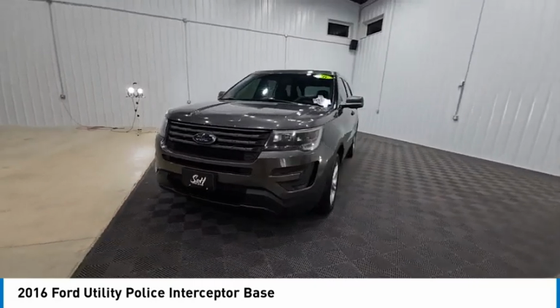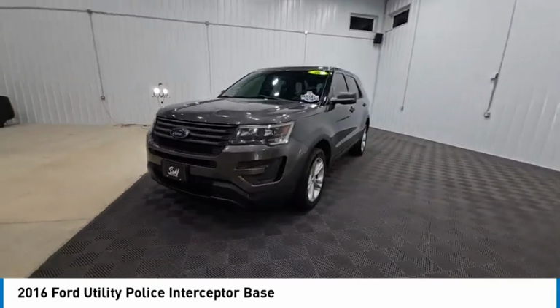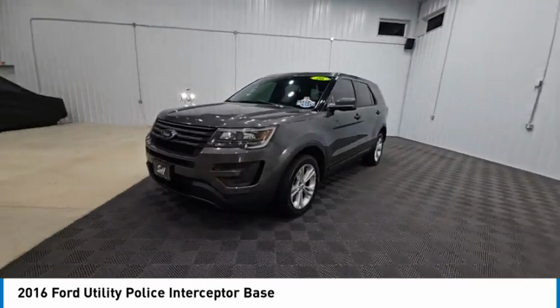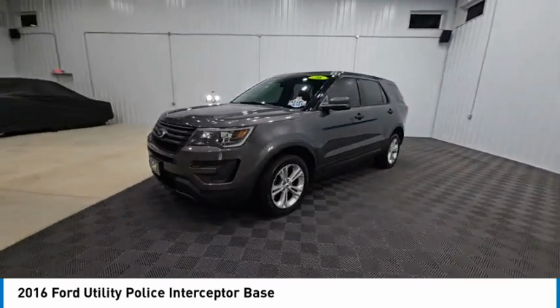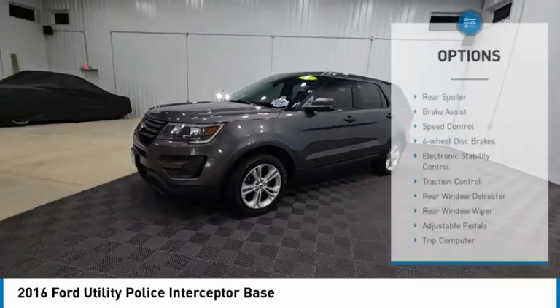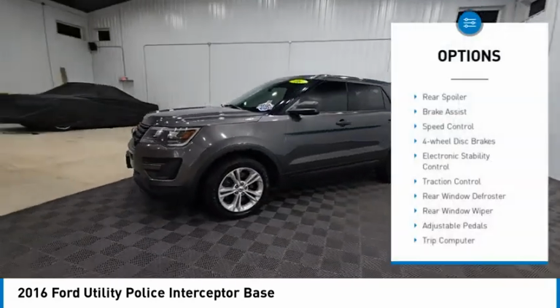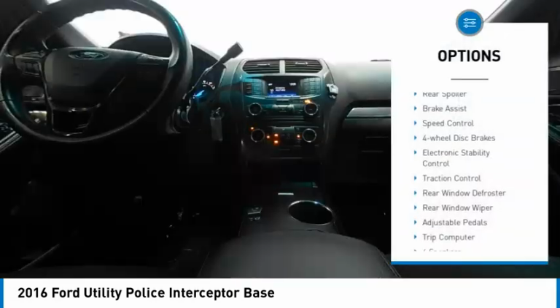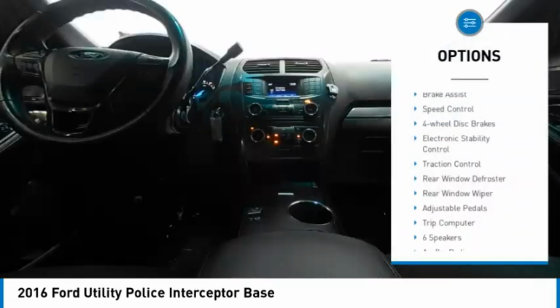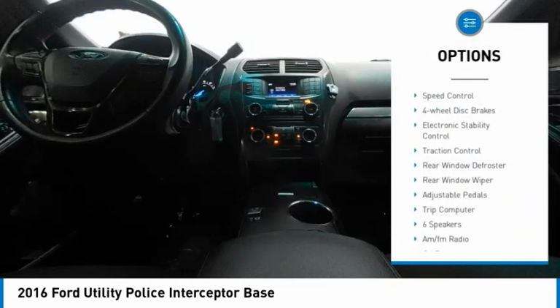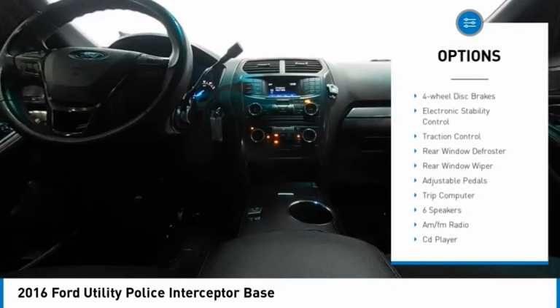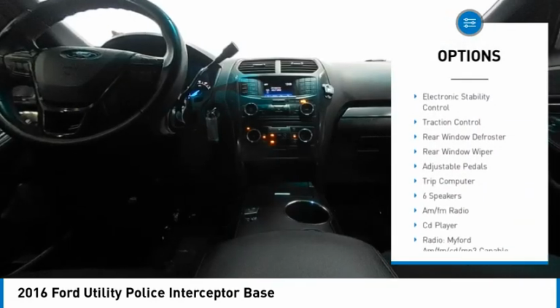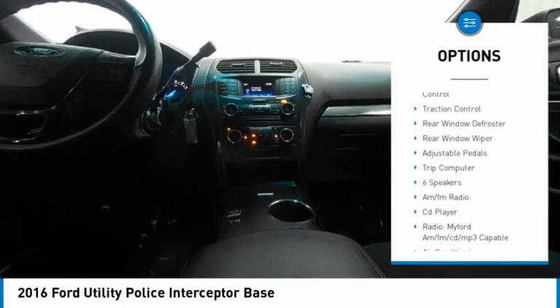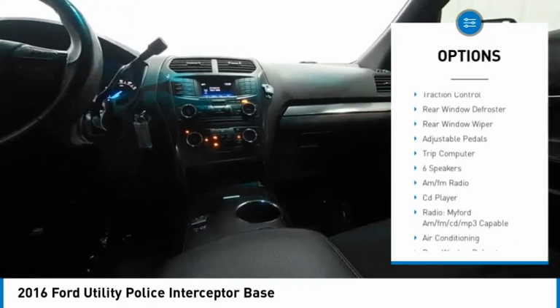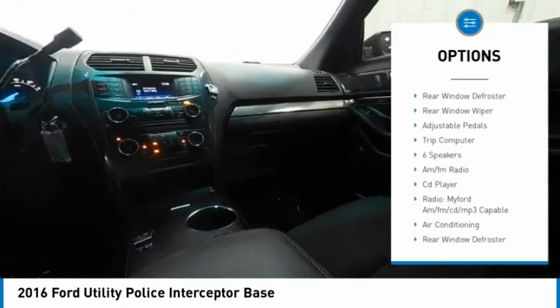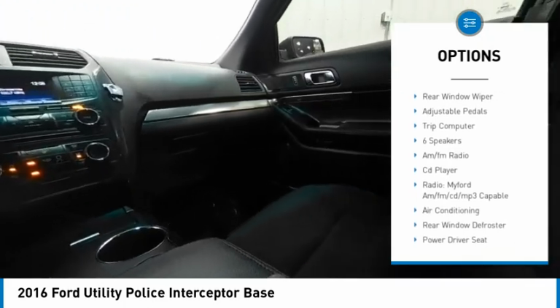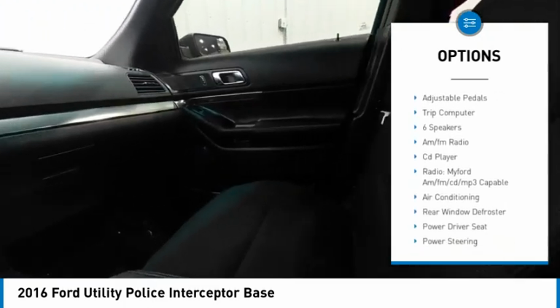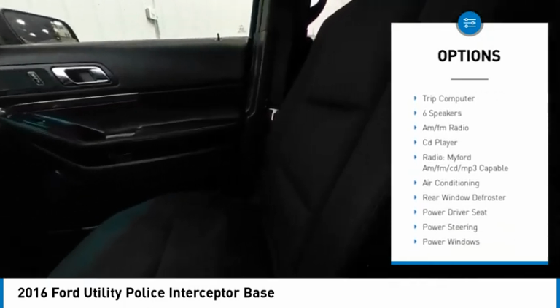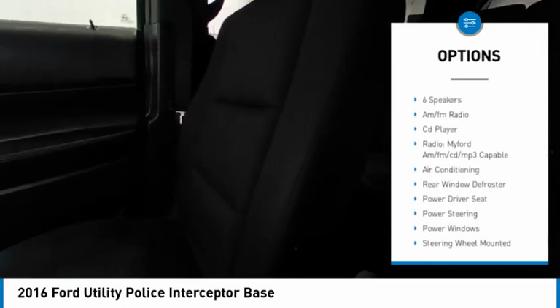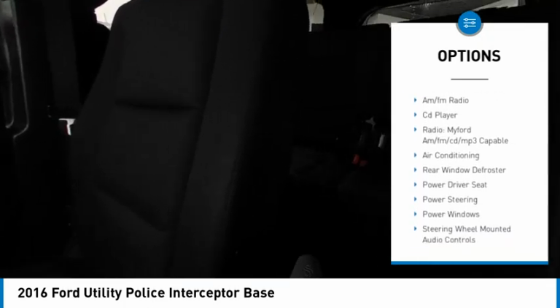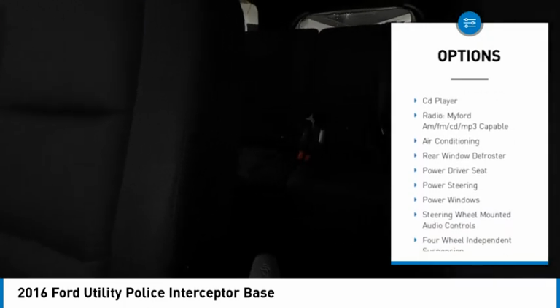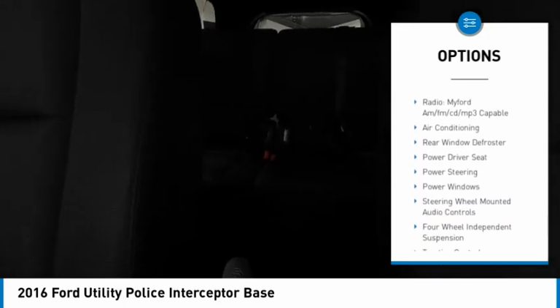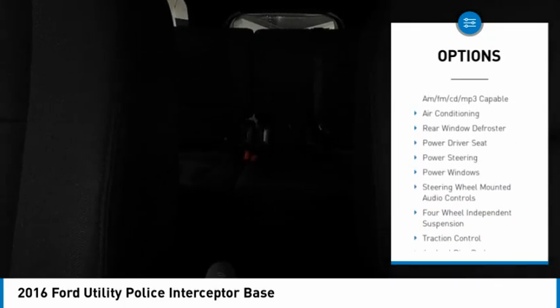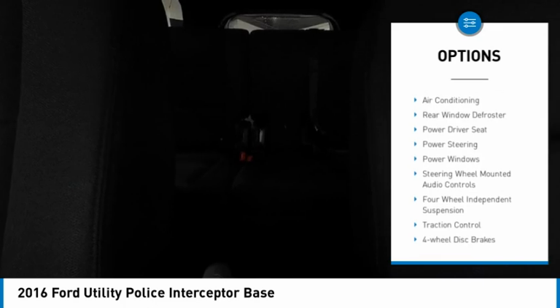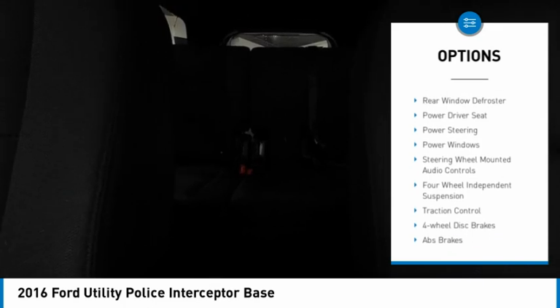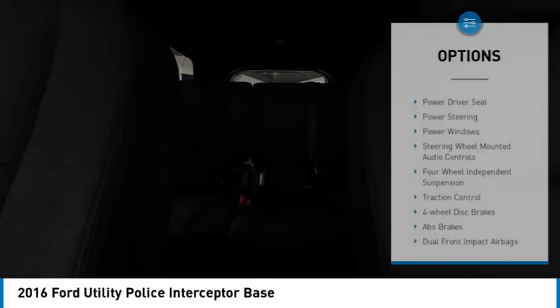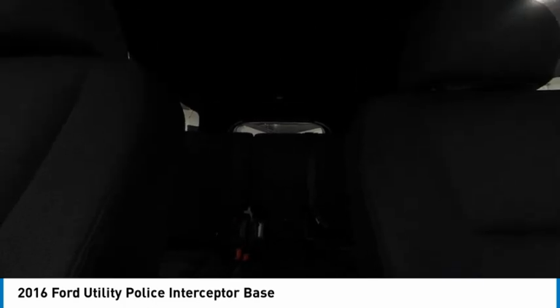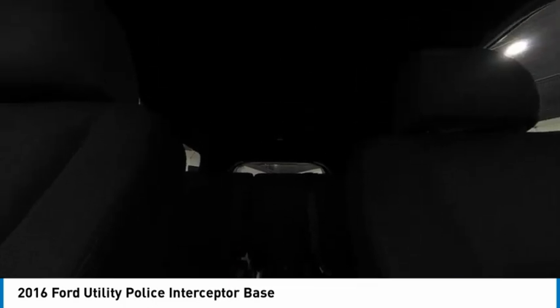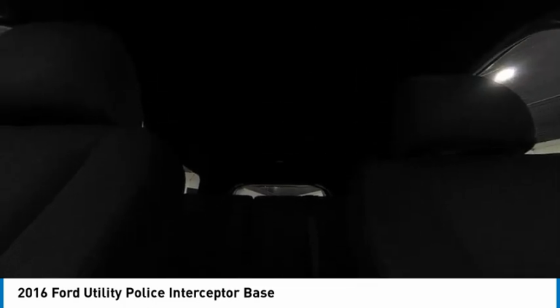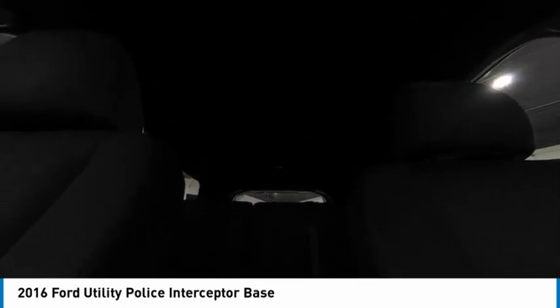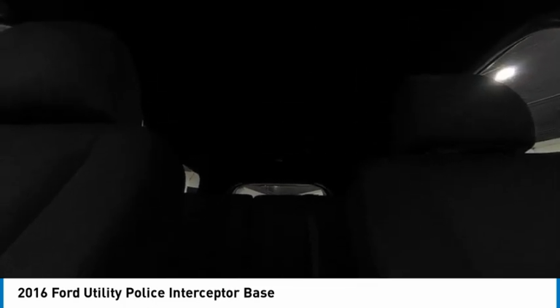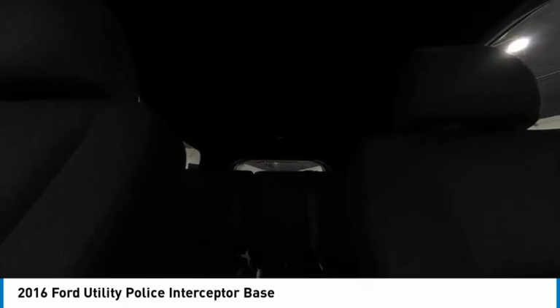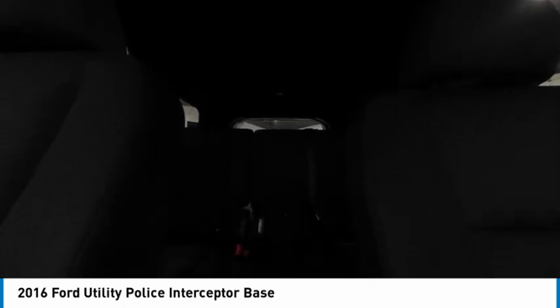Here are some of this vehicle's great options: rear spoiler, brake assist, speed control, four-wheel disc brakes, electronic stability control, traction control, rear window defroster, rear window wiper, adjustable pedals, and trip computer.